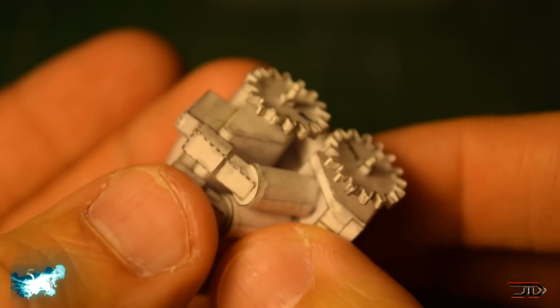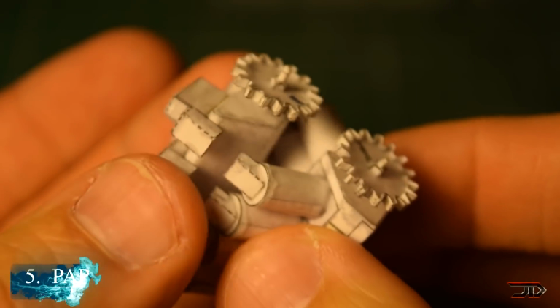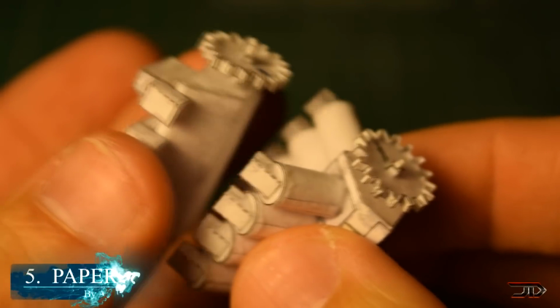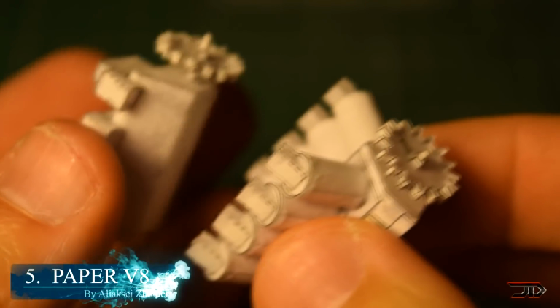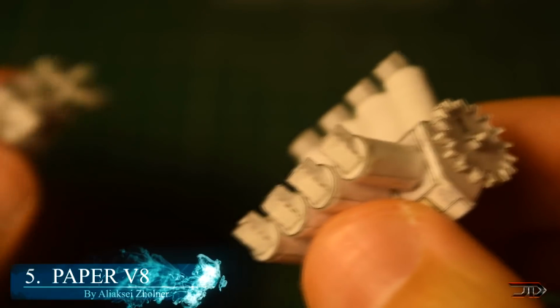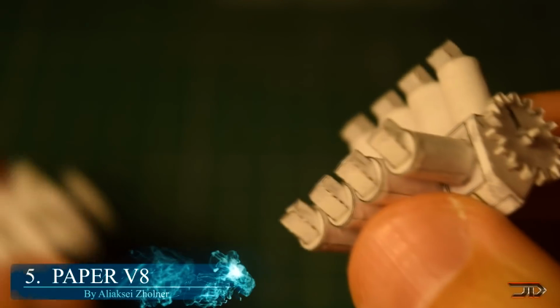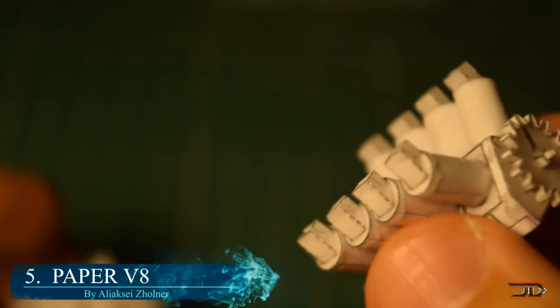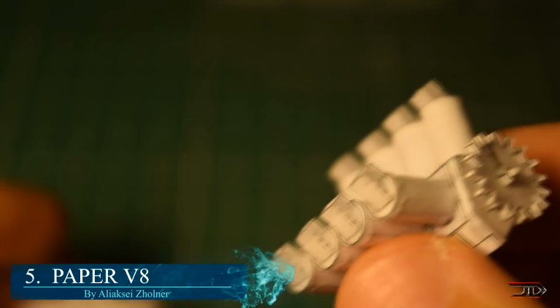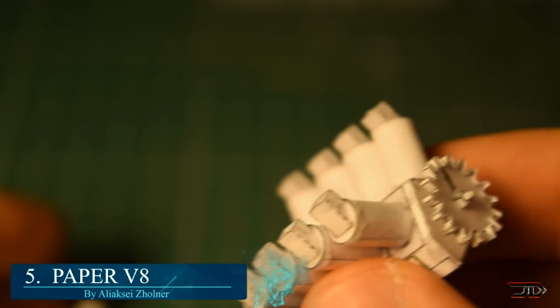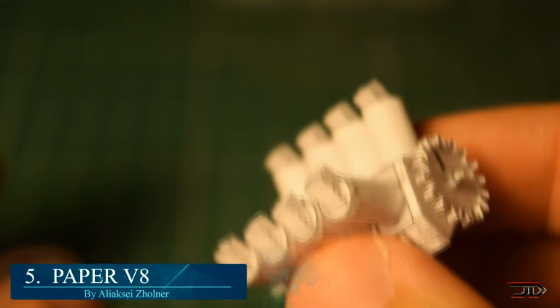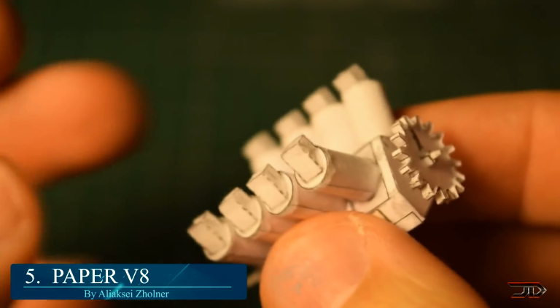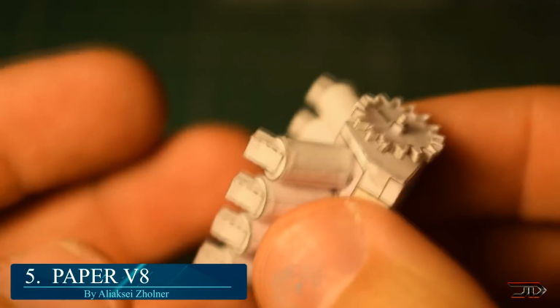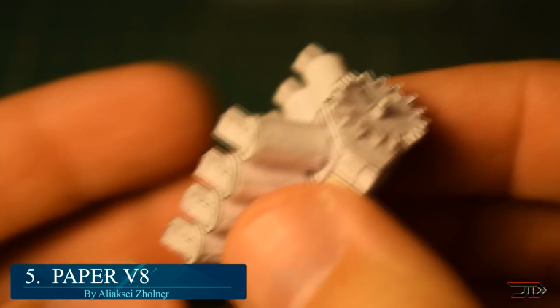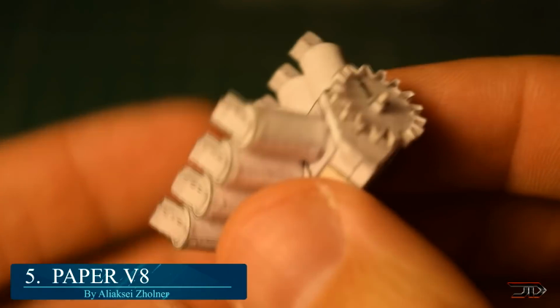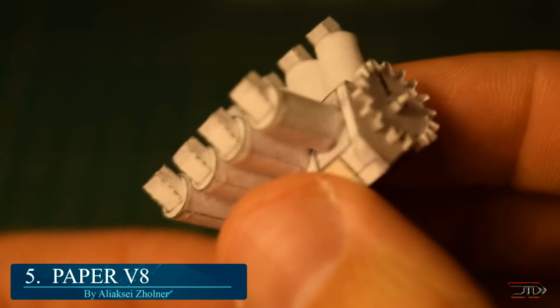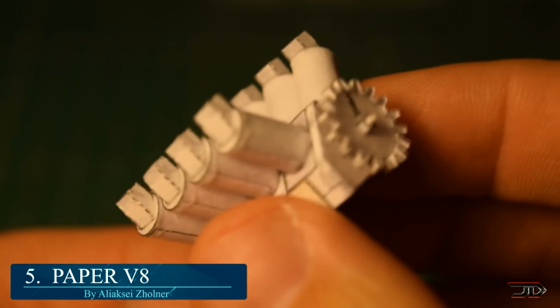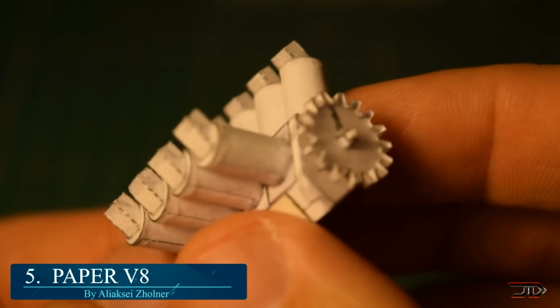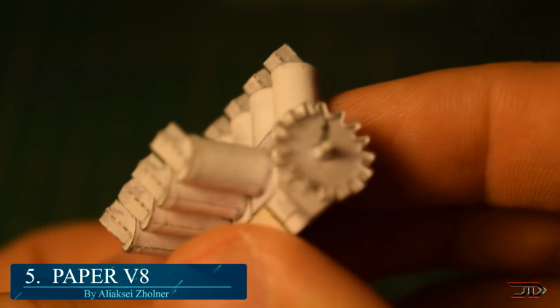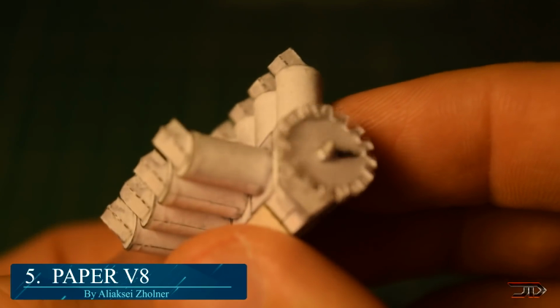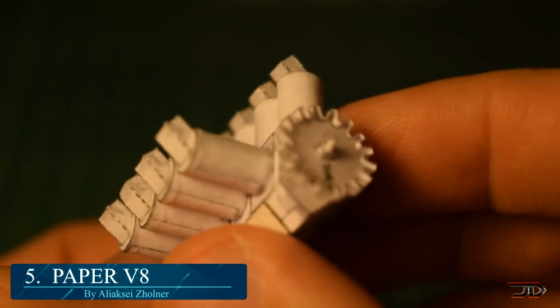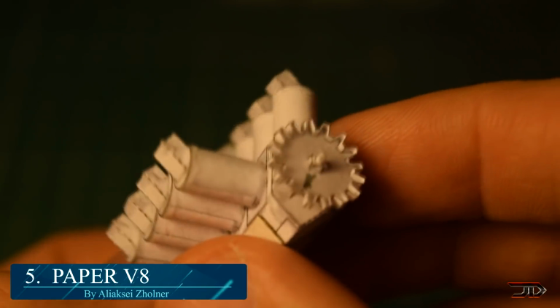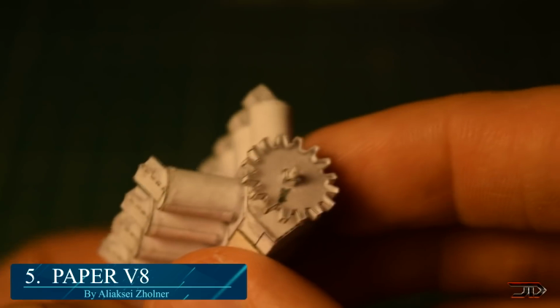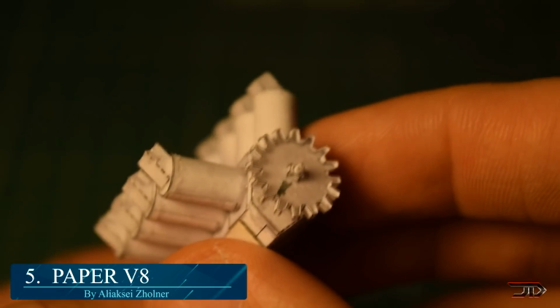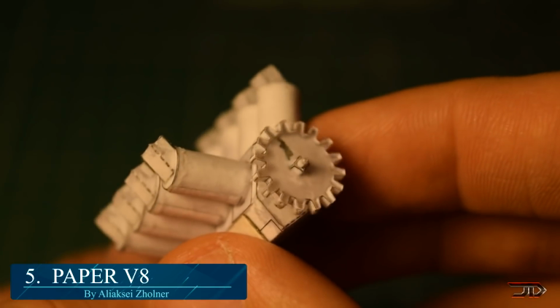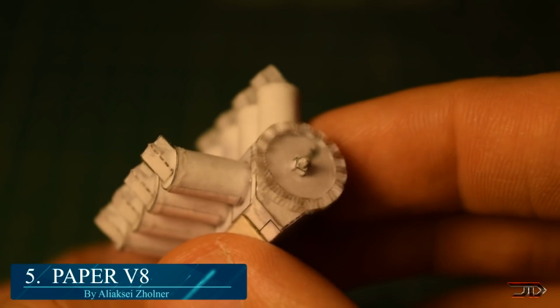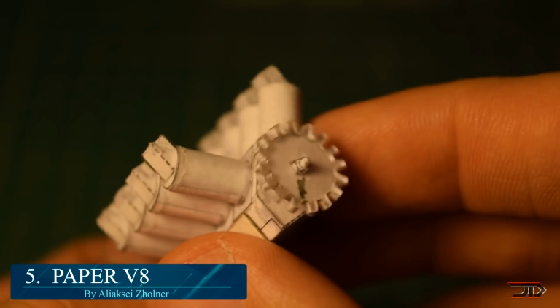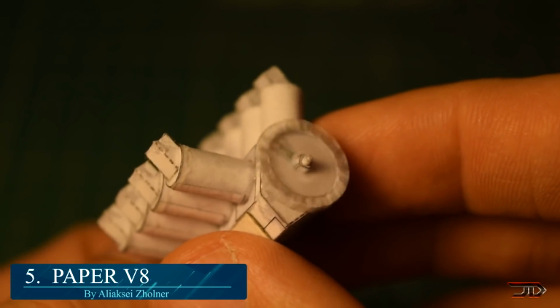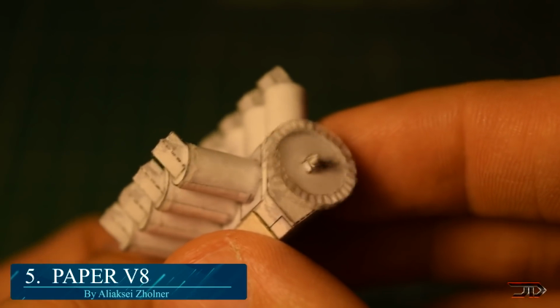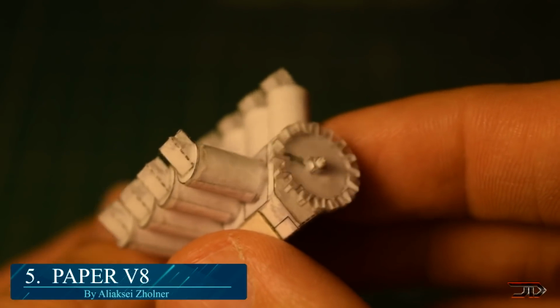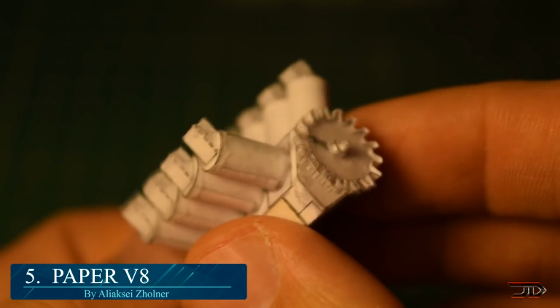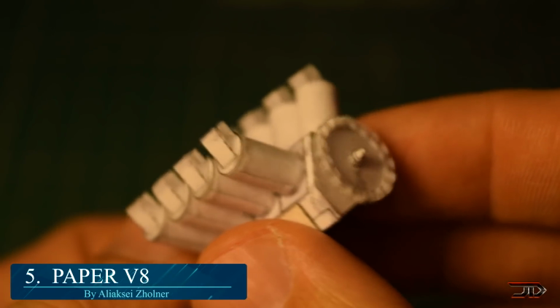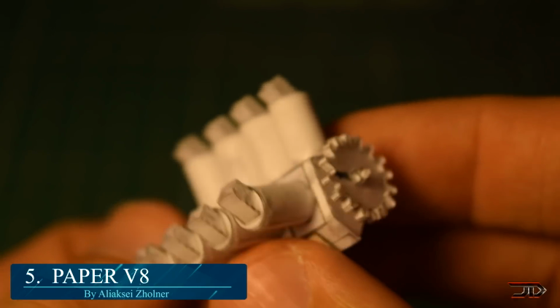At number 5, the Paper V8. You can pretty much build motors out of anything nowadays, and Alishki has built multiple variants out of paper.